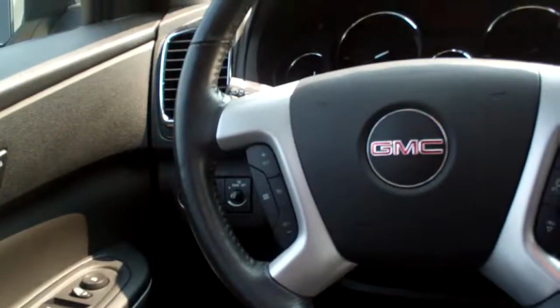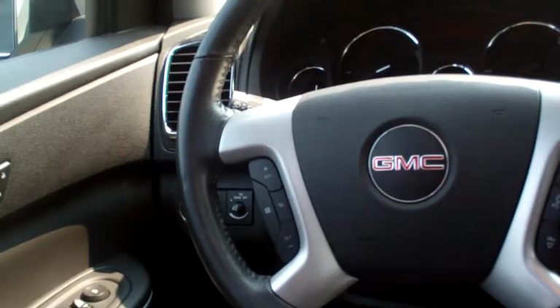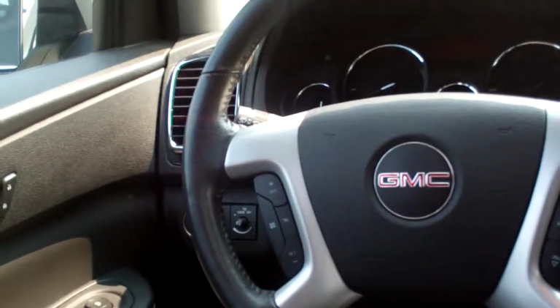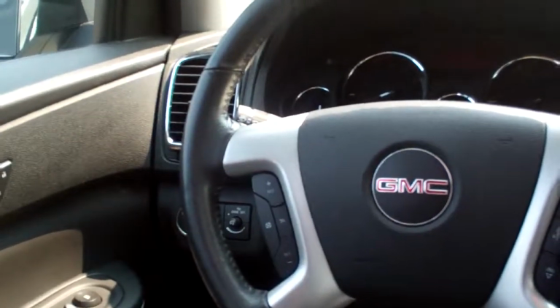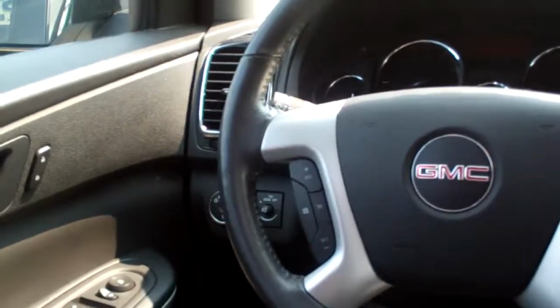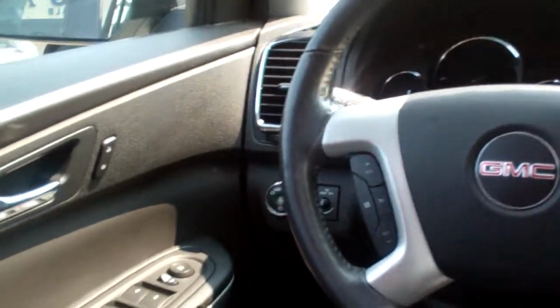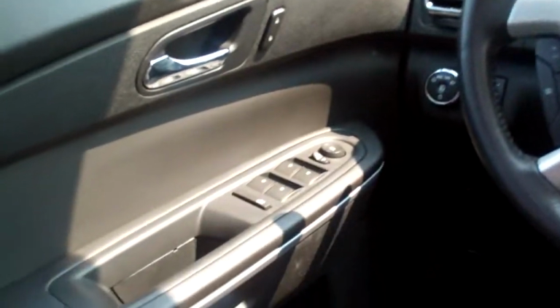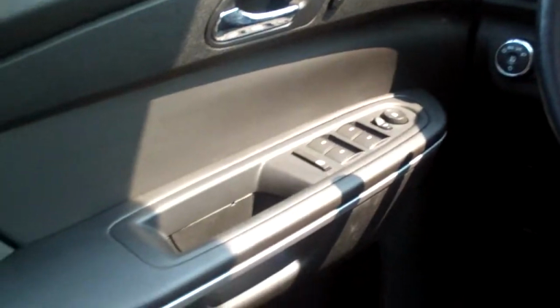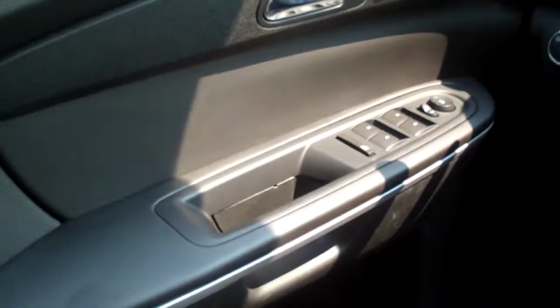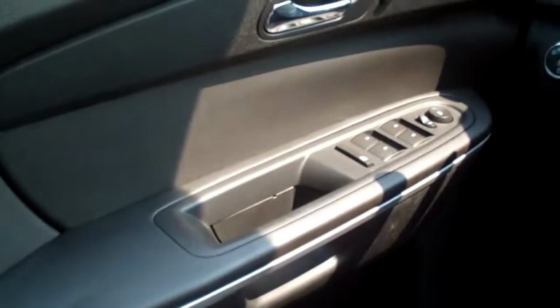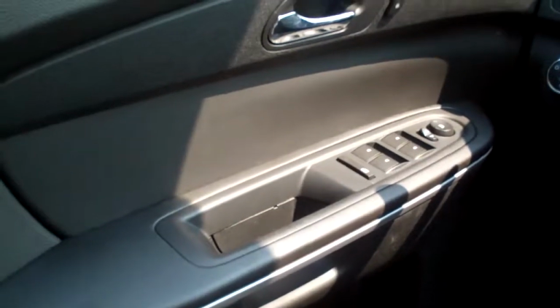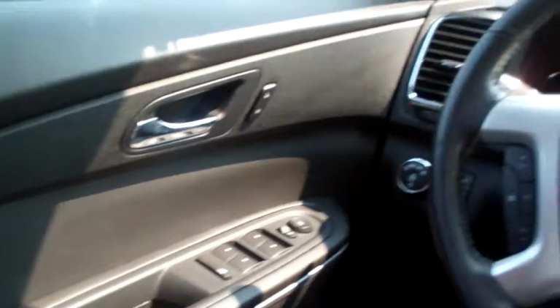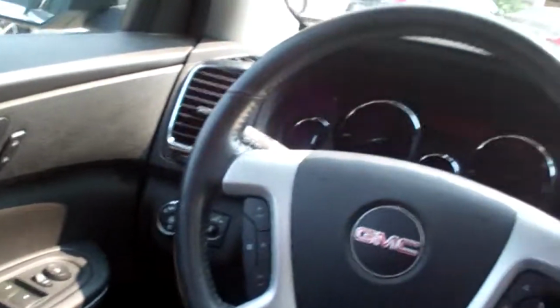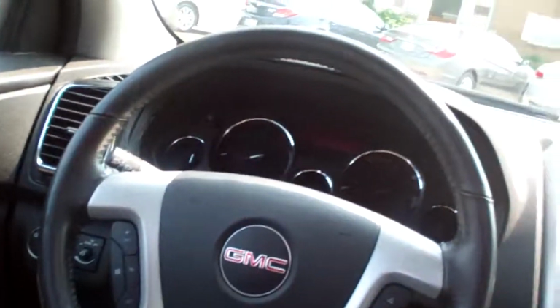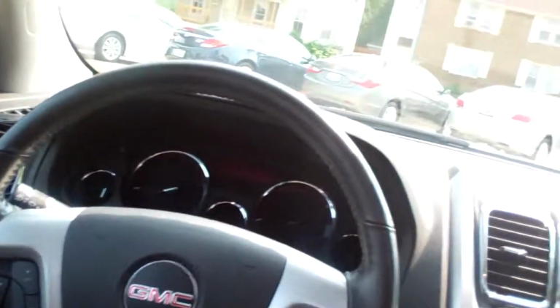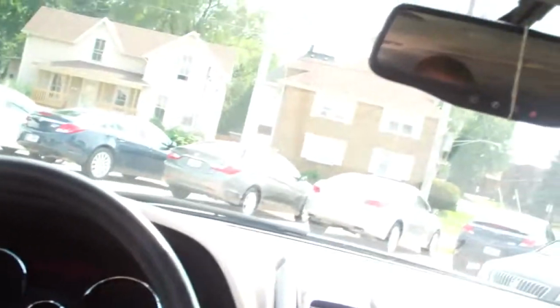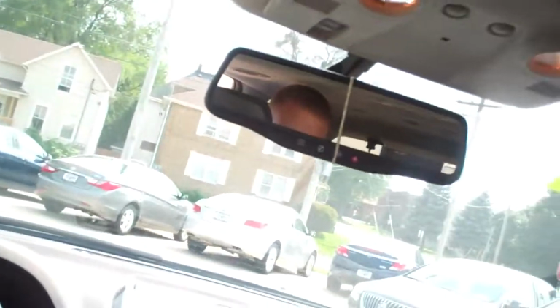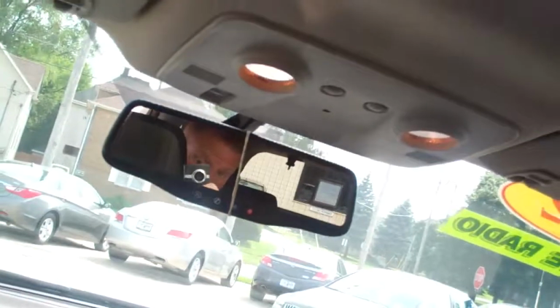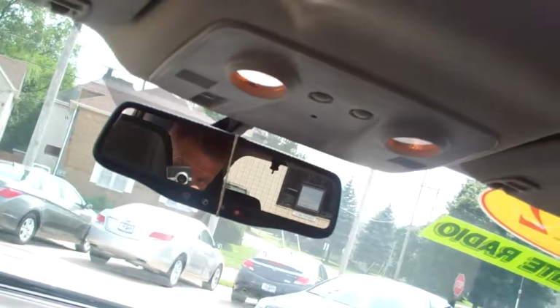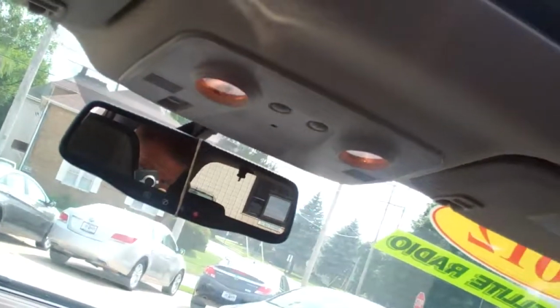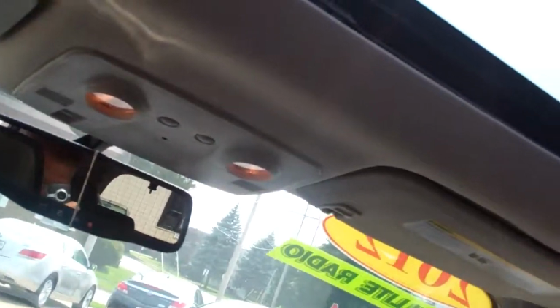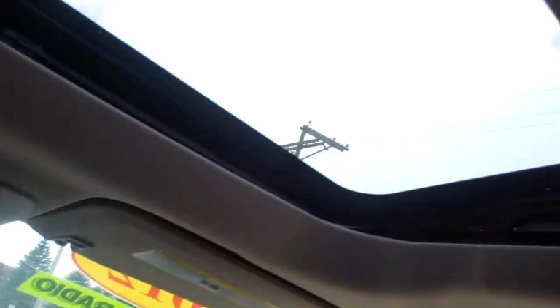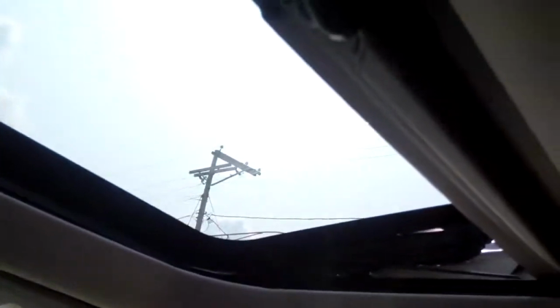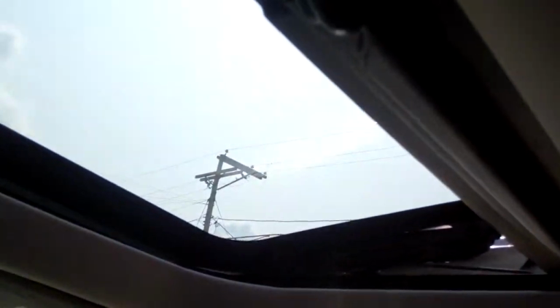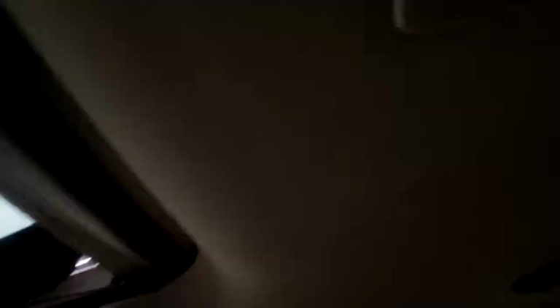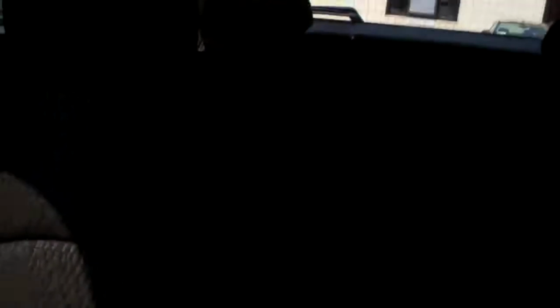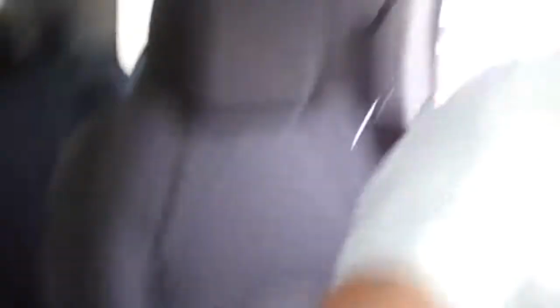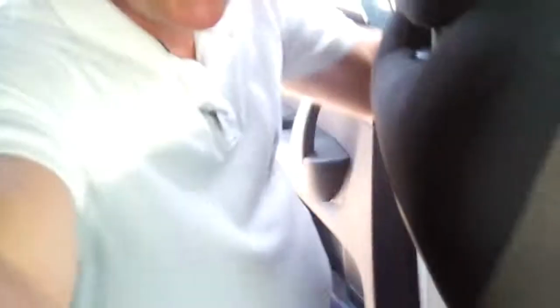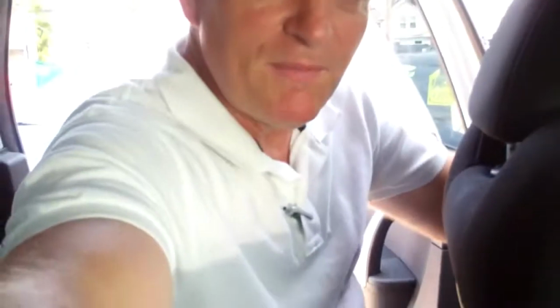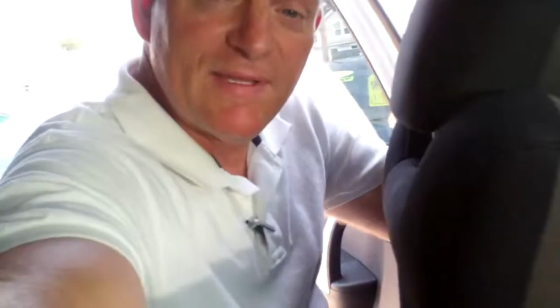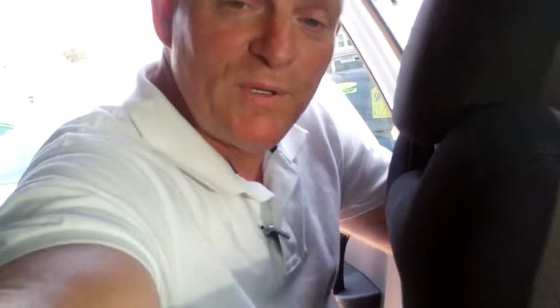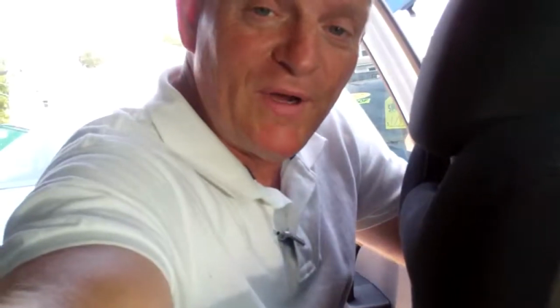Cruise control on the steering wheel, auto headlights, power windows, door locks and mirrors, power front seat, nice big analog gauges — that's where your backup camera shows up. Don't forget you got that sunroof — open that baby up and let that wind blow in.